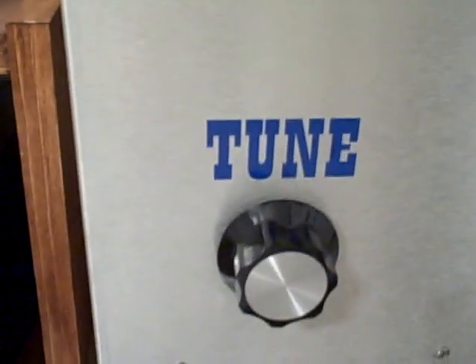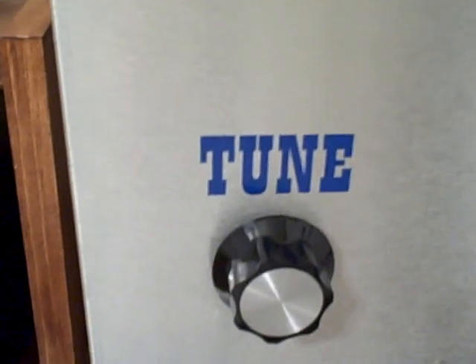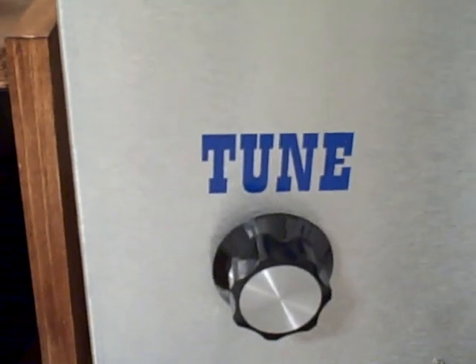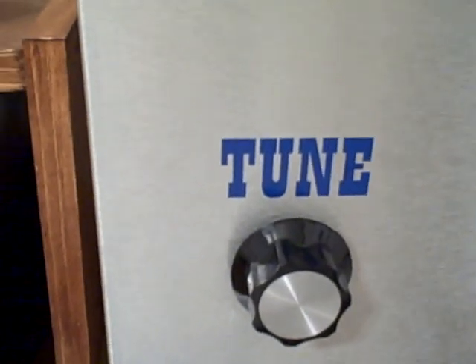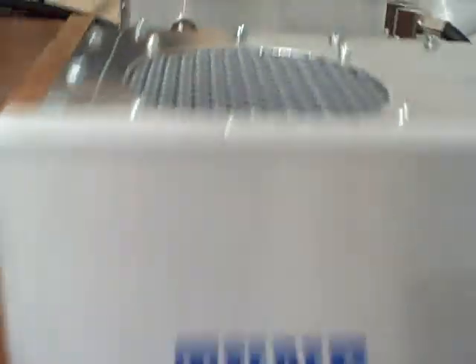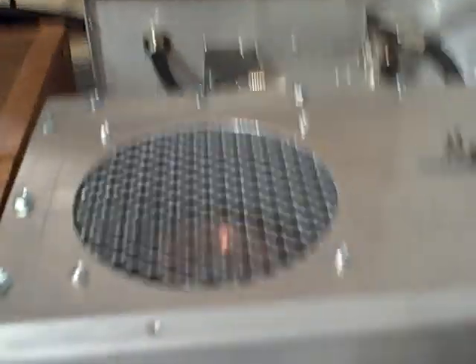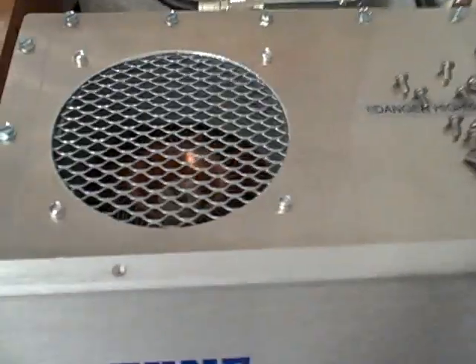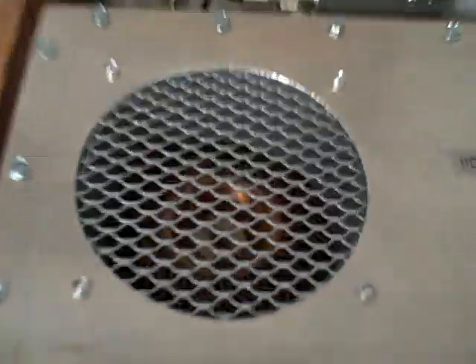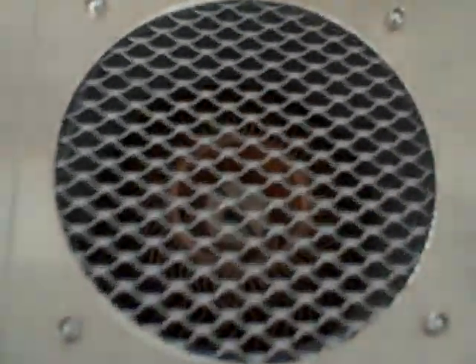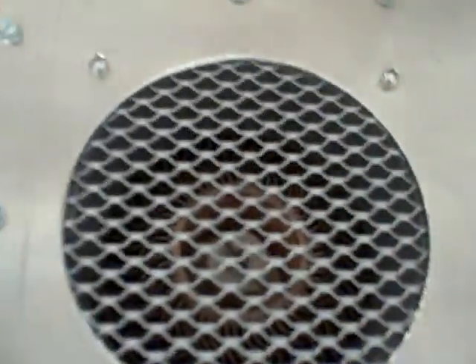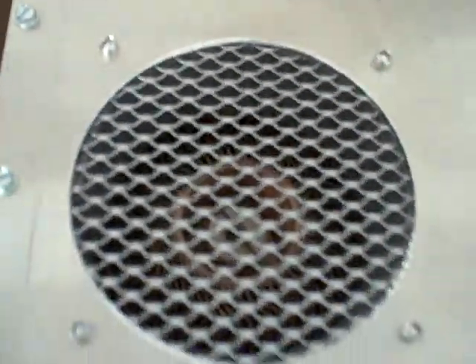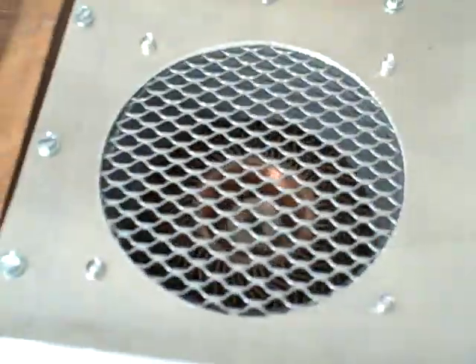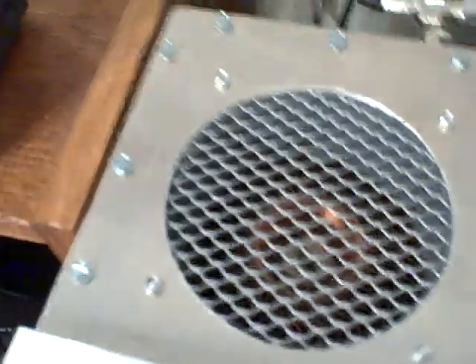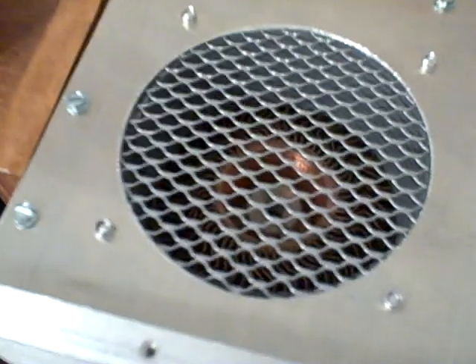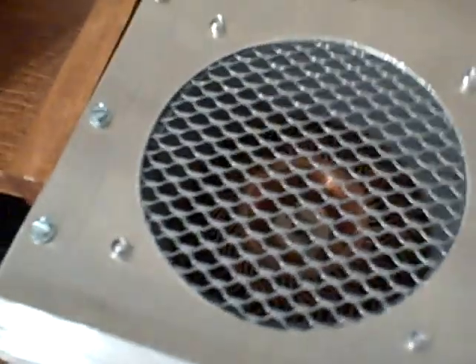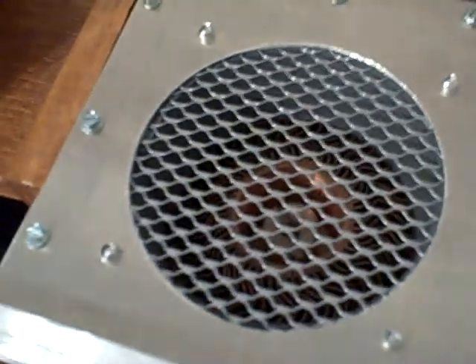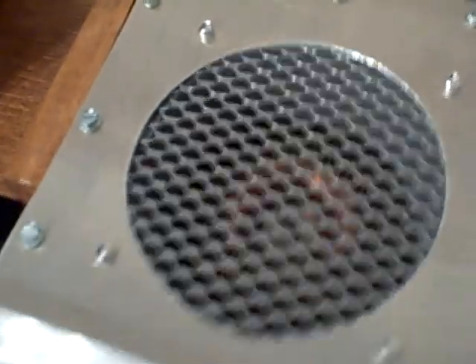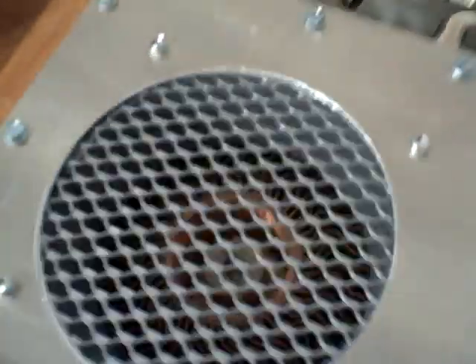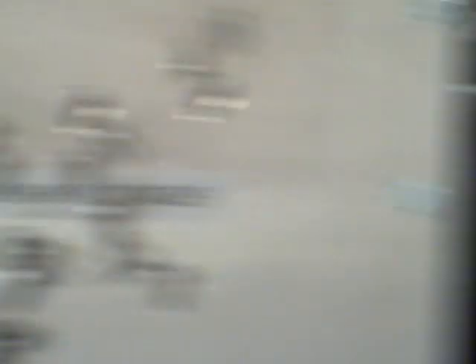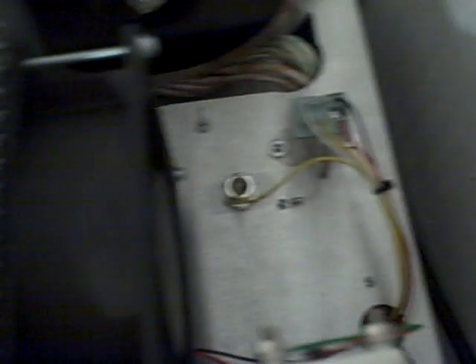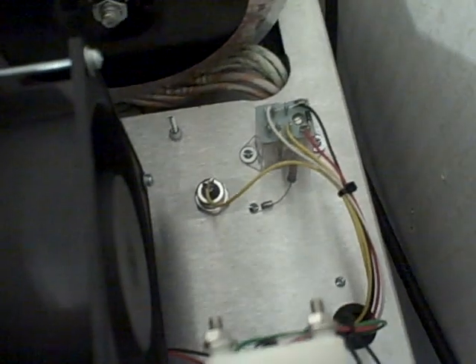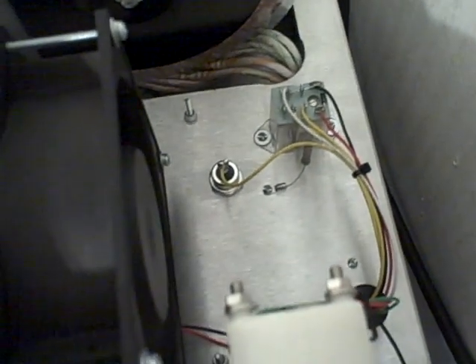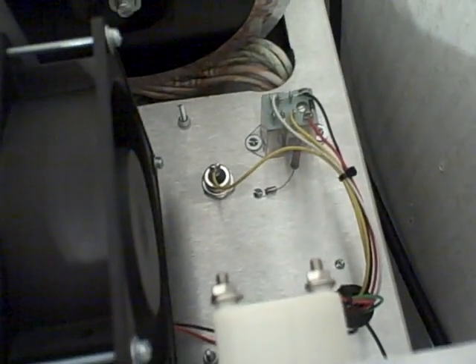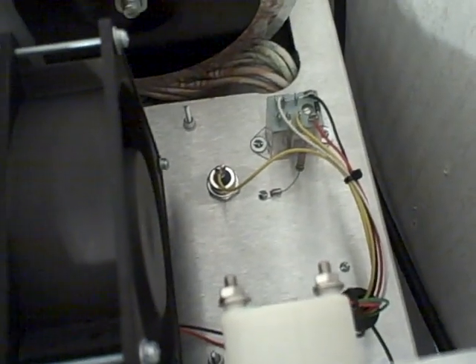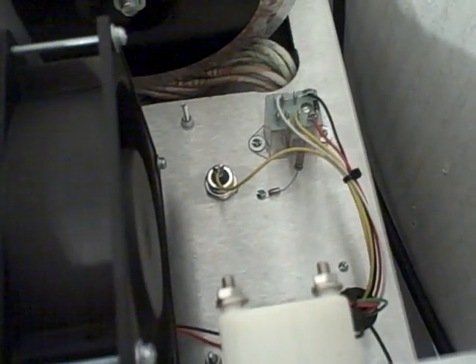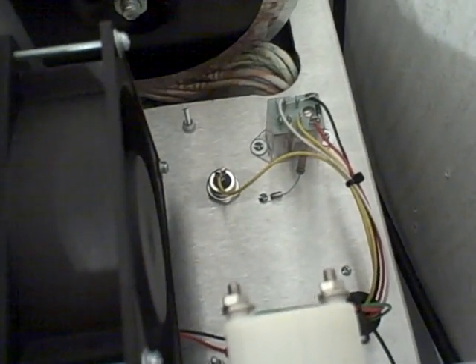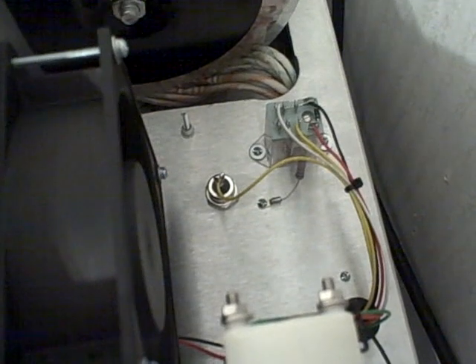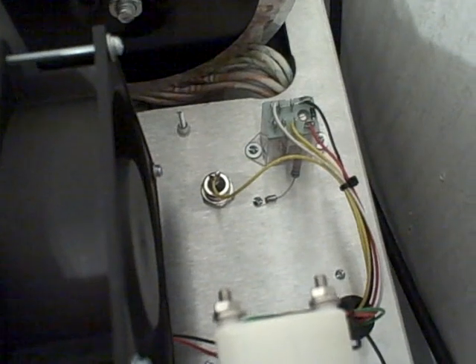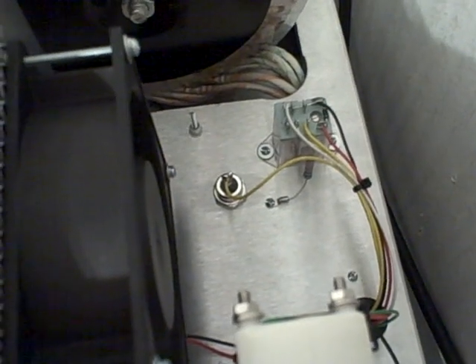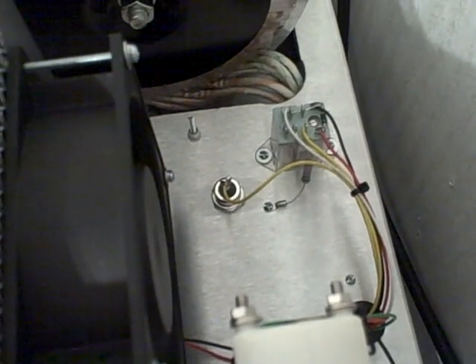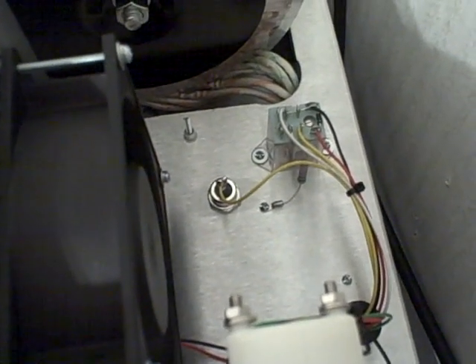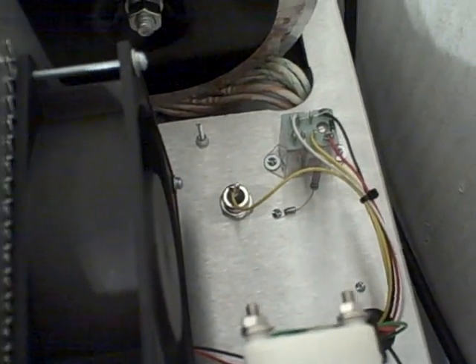Here's the tune knob — can't get a real good shot of it there. Over here you've got your bias relay and your bias diode.